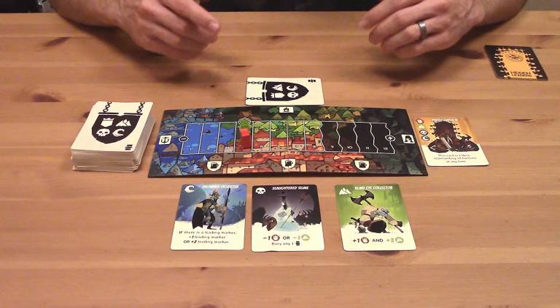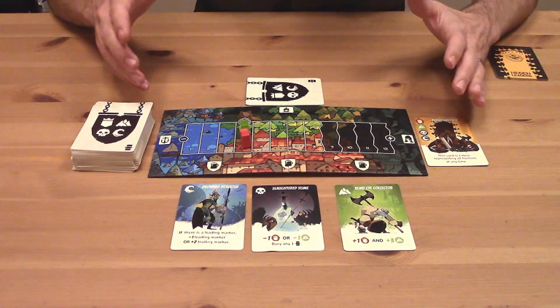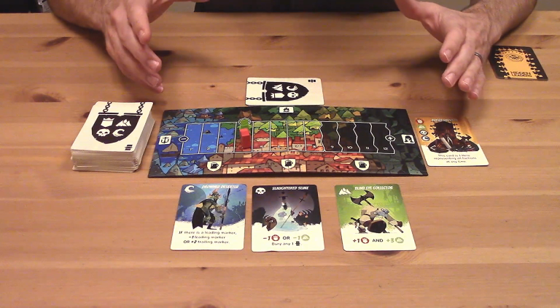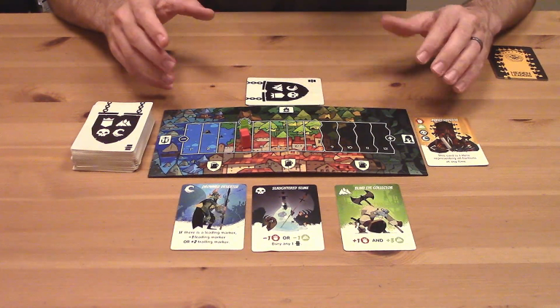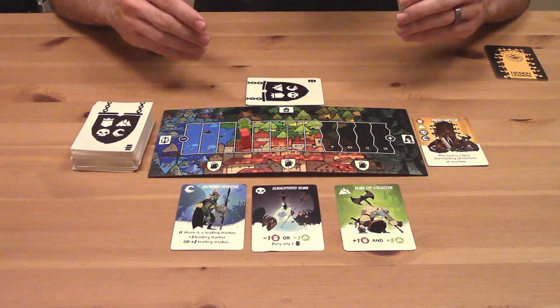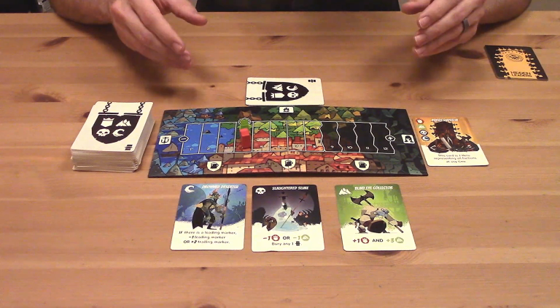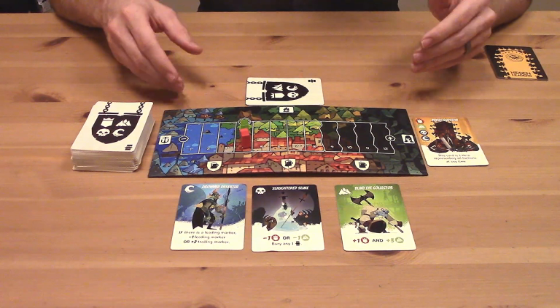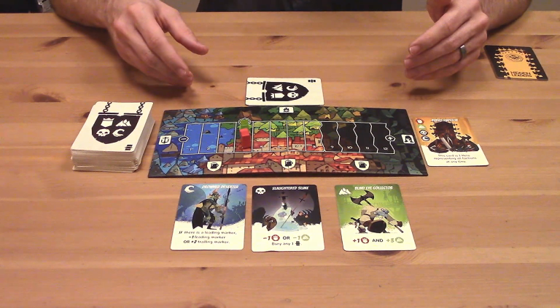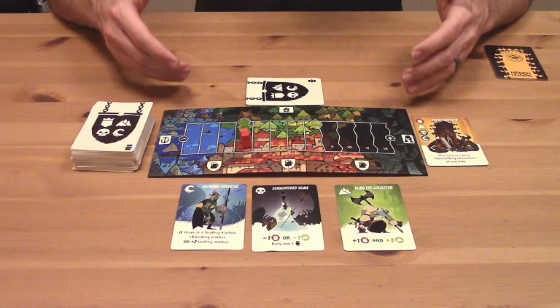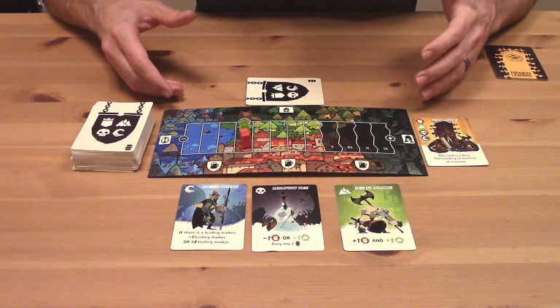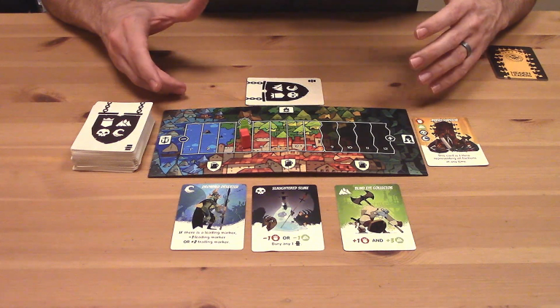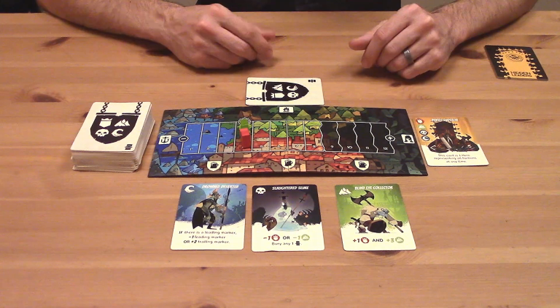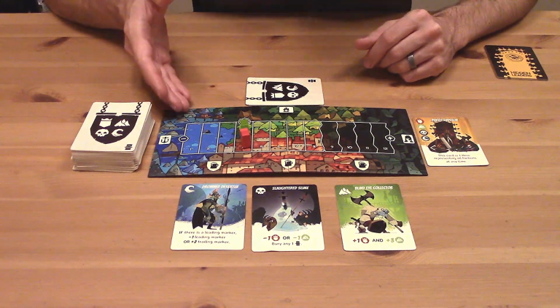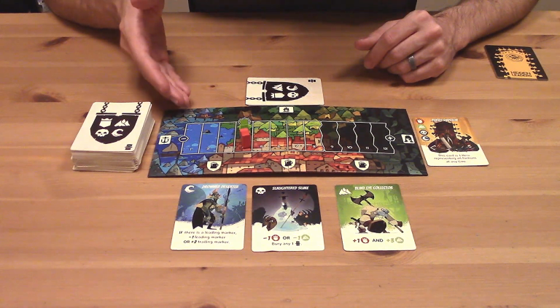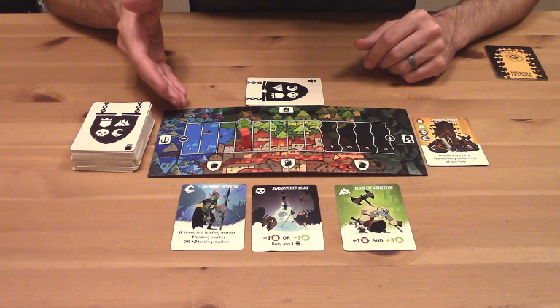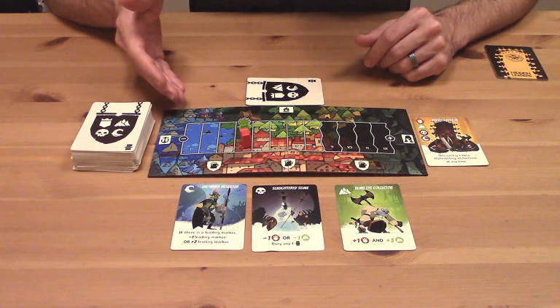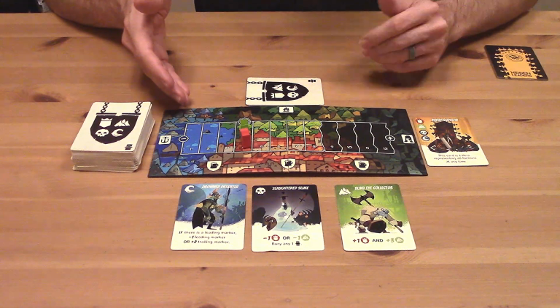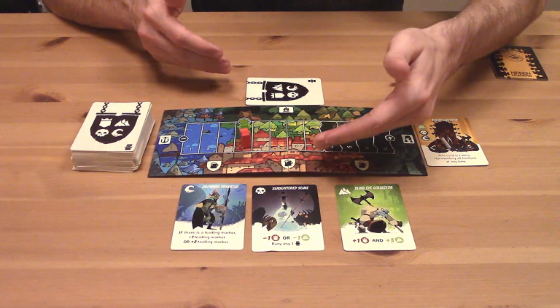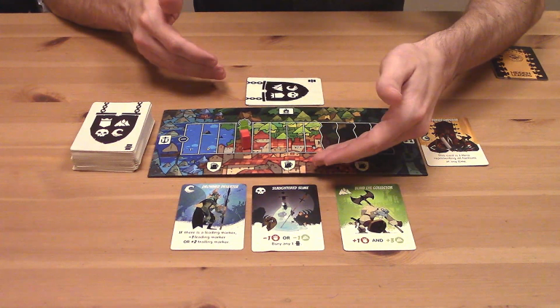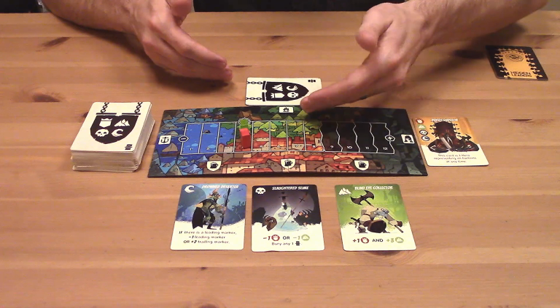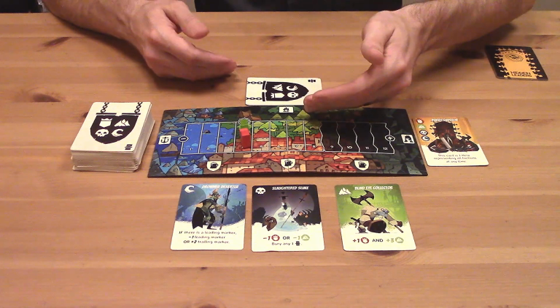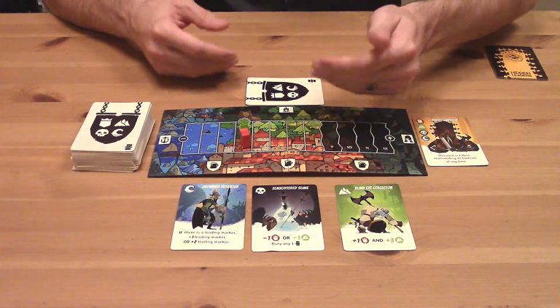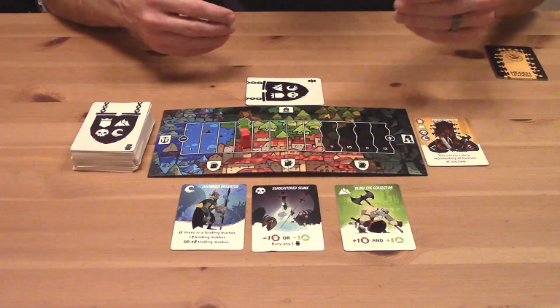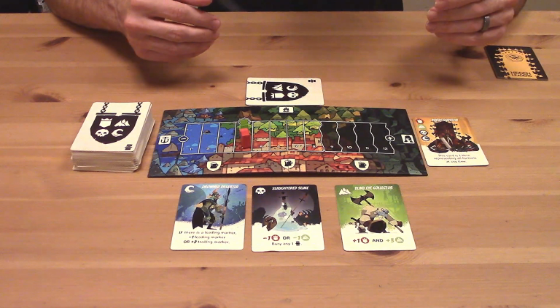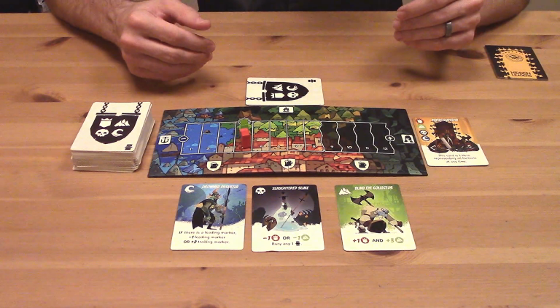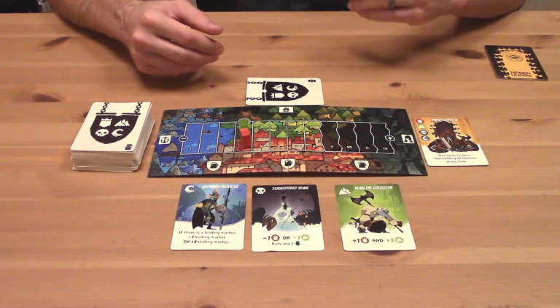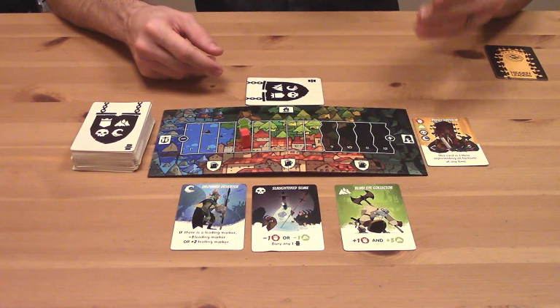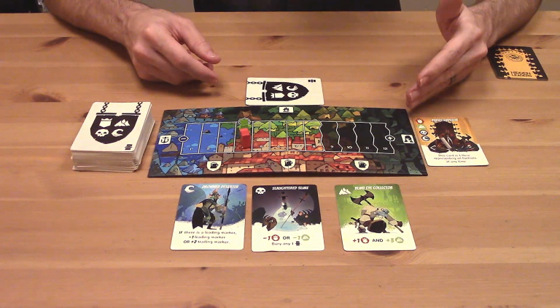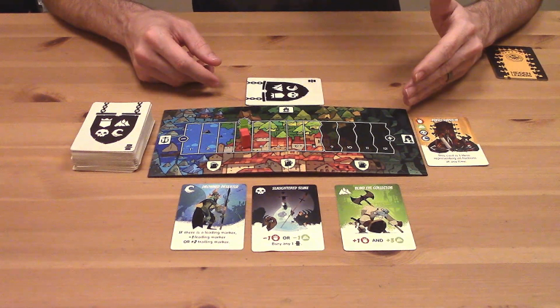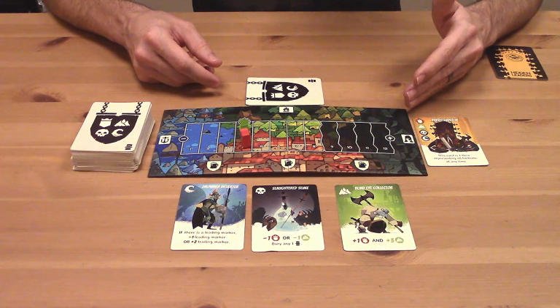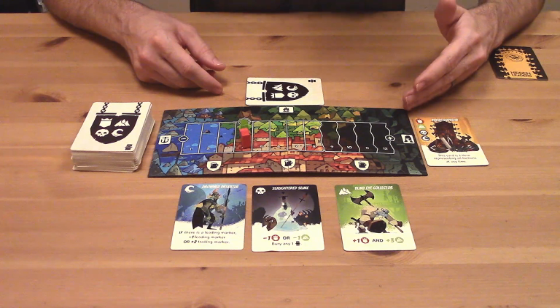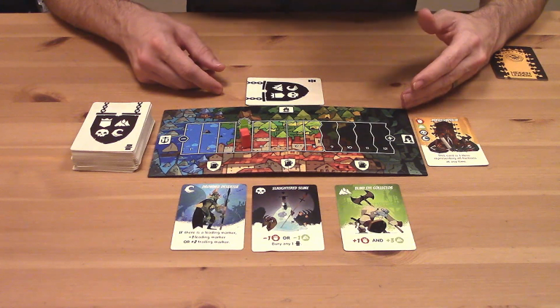Welcome to Hidden Leaders, a game where there are four factions vying for power in the wake of the emperor's death. We have the waterfolk coming in from out past the harbor, the imperial army and the hill tribes competing within the kingdom itself, and then there's always the undead presence that threatens us from beyond the grave.